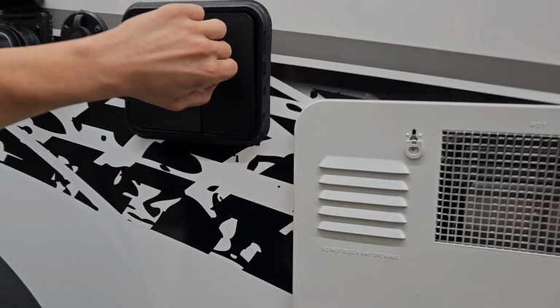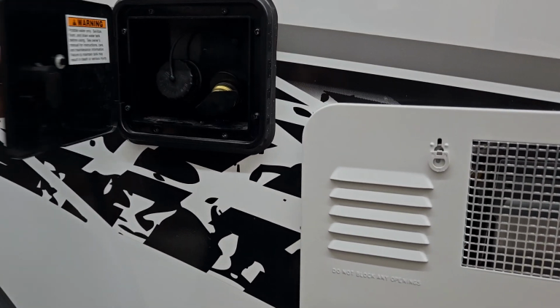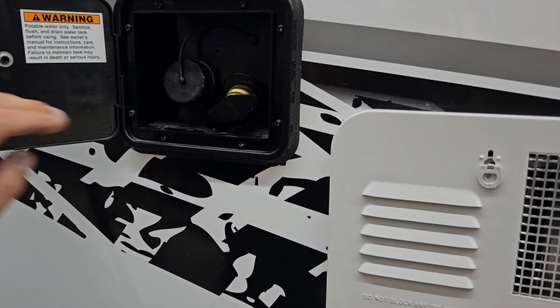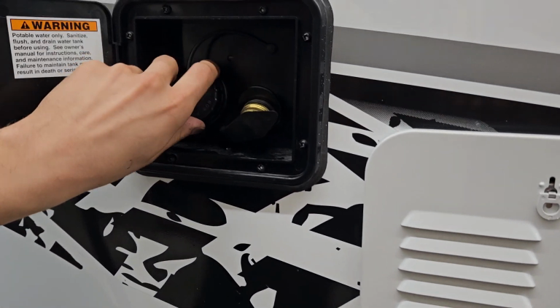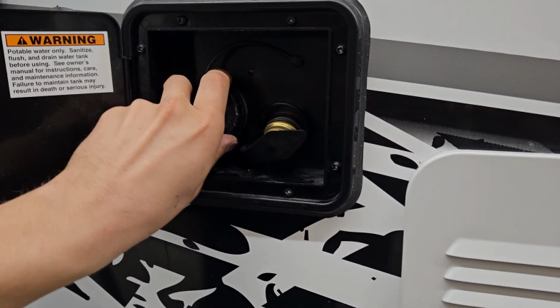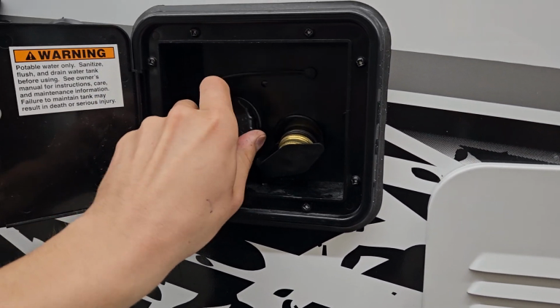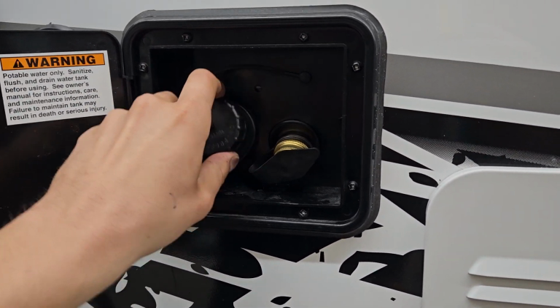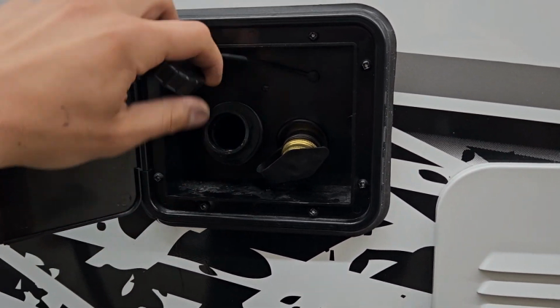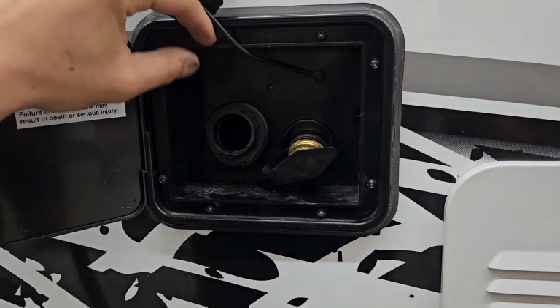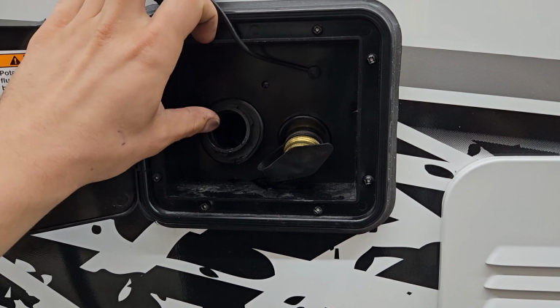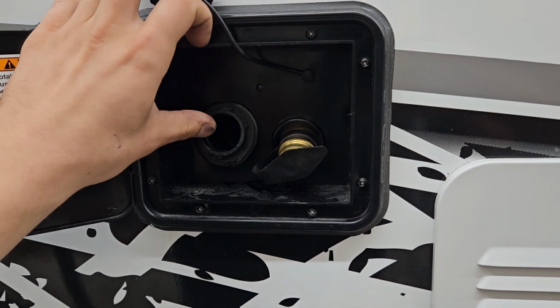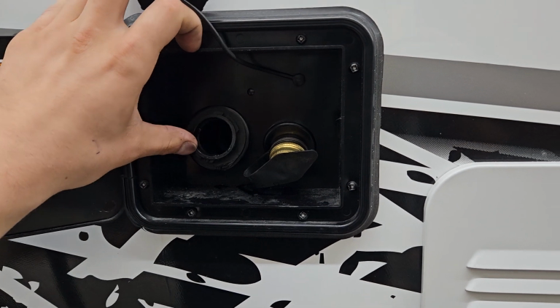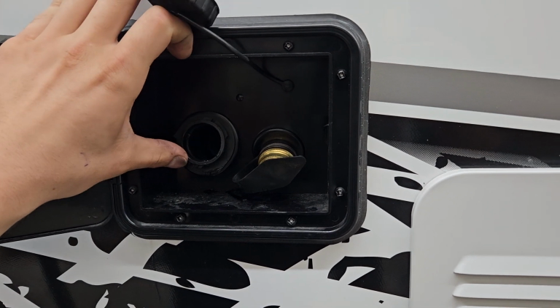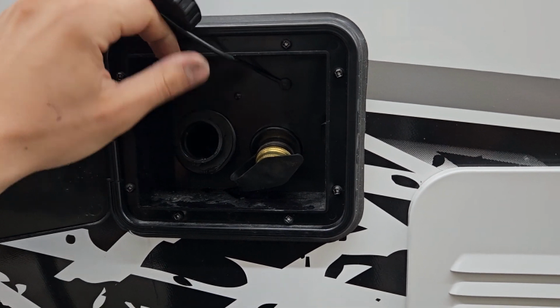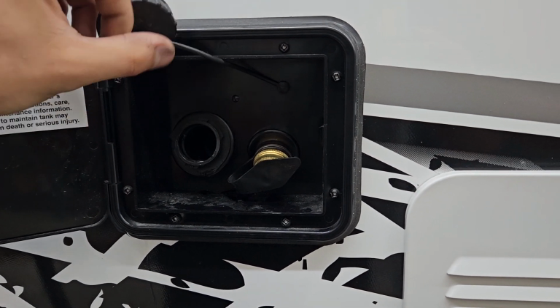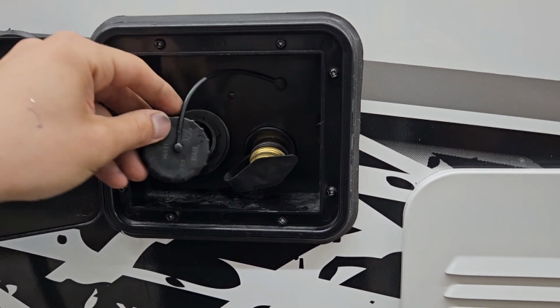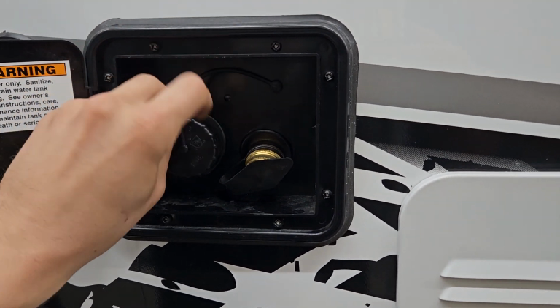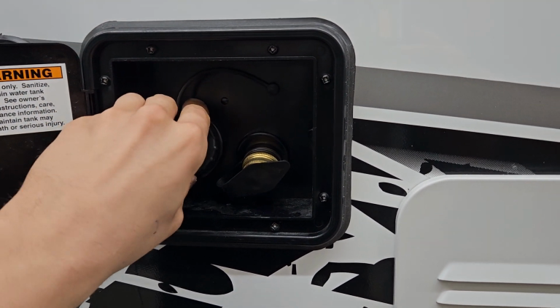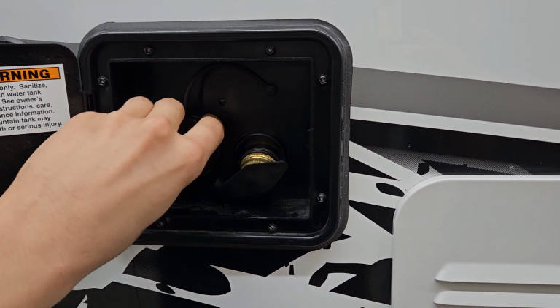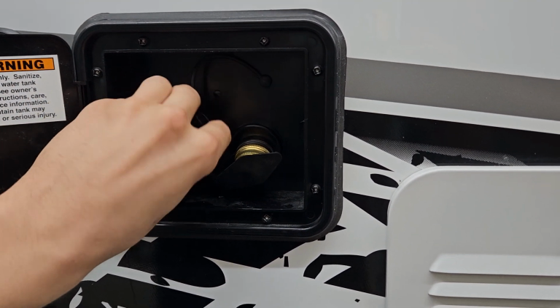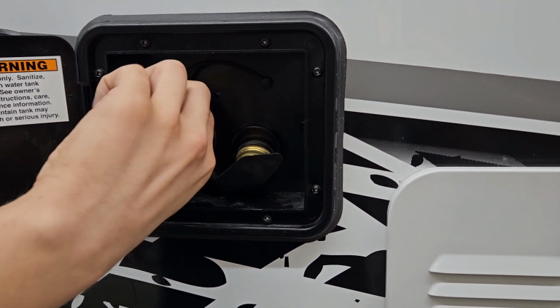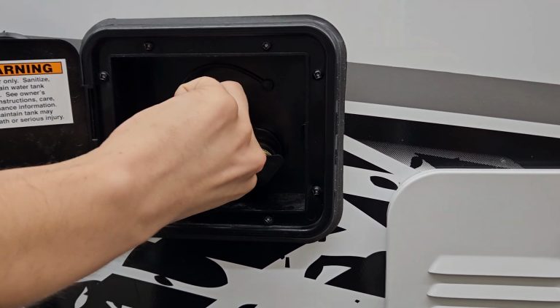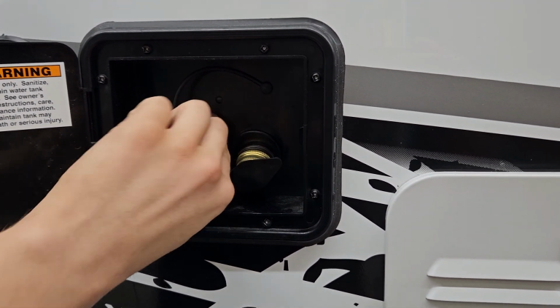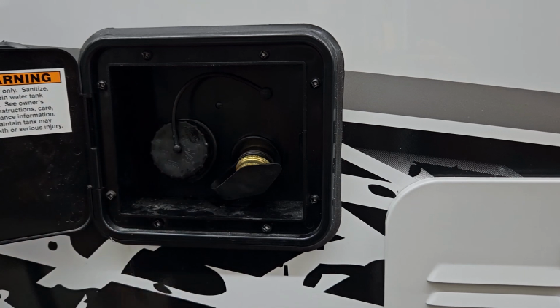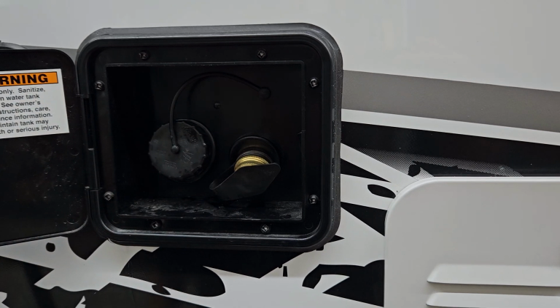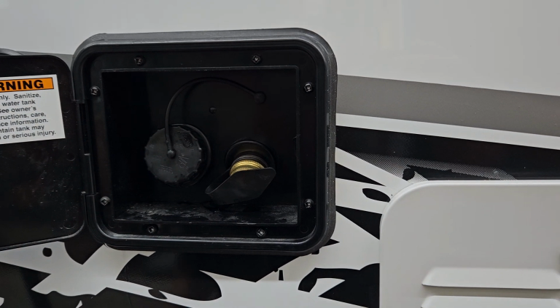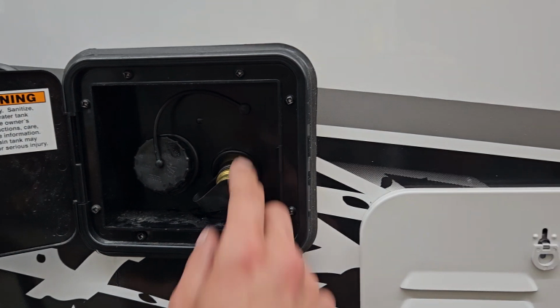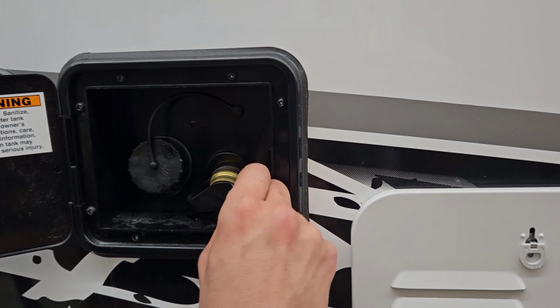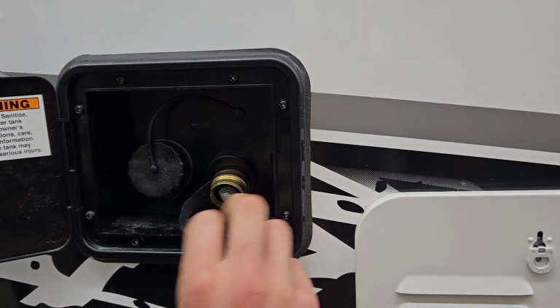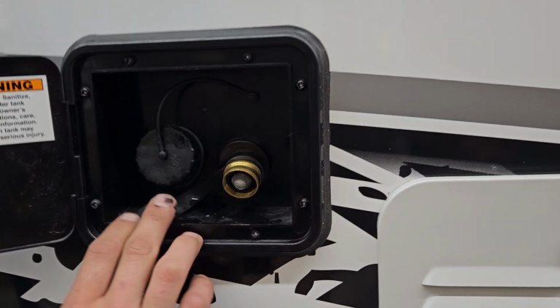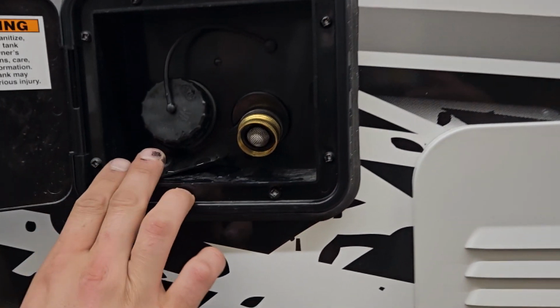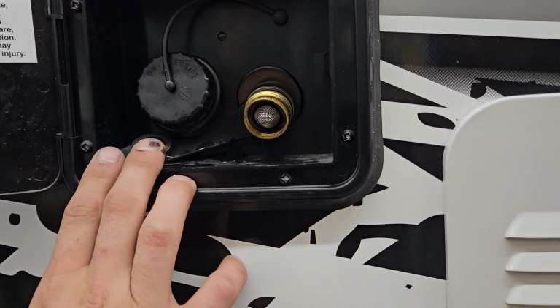From there are your water inlets. On the left side is your fresh water tank fill — you pop that open, your water hose sticks in there, turn on the water and that fills up the fresh water tank. You know the tank is full just by watching your monitor panel inside.